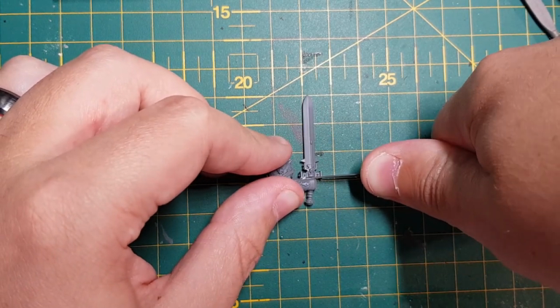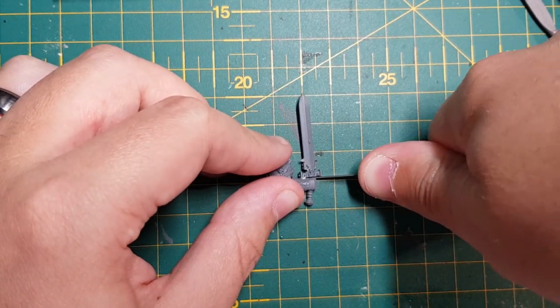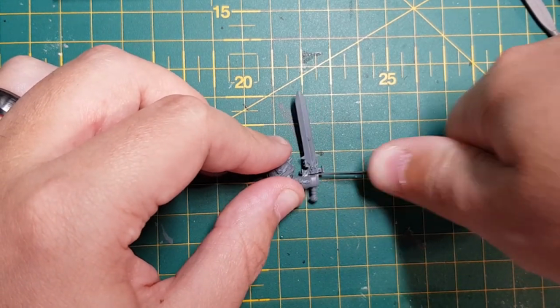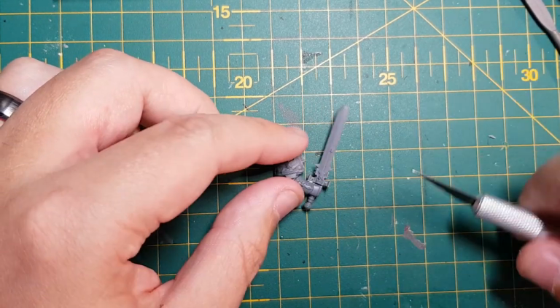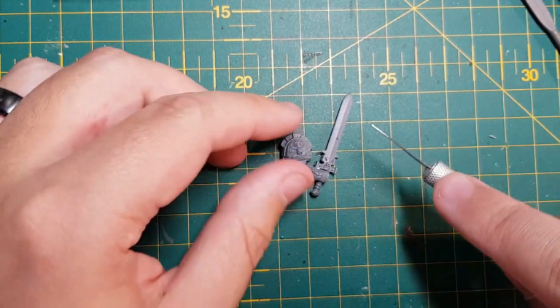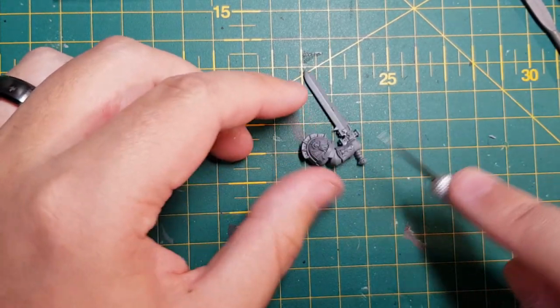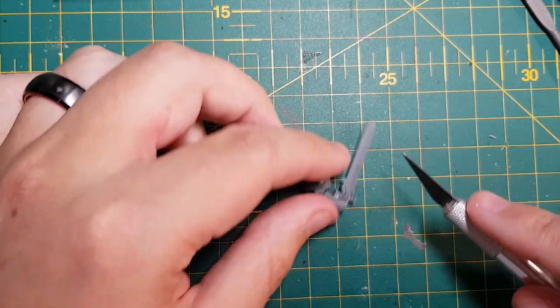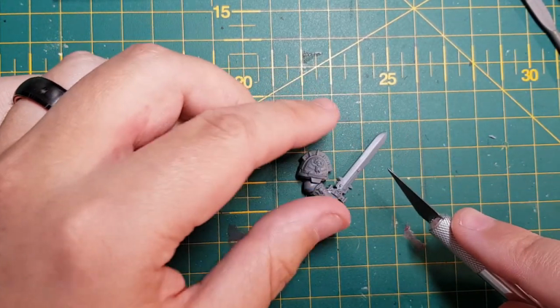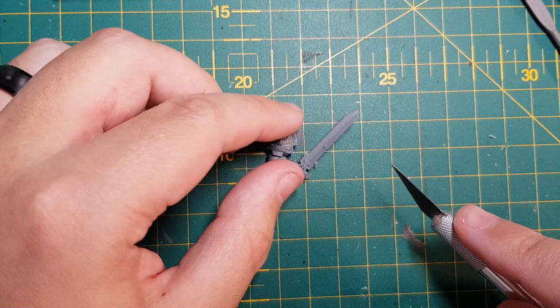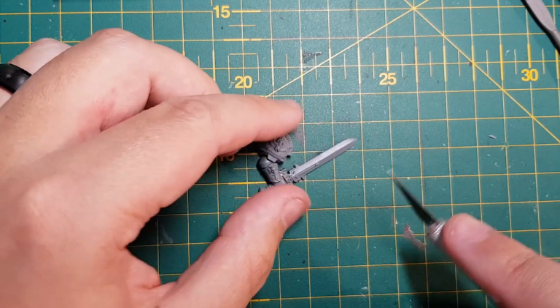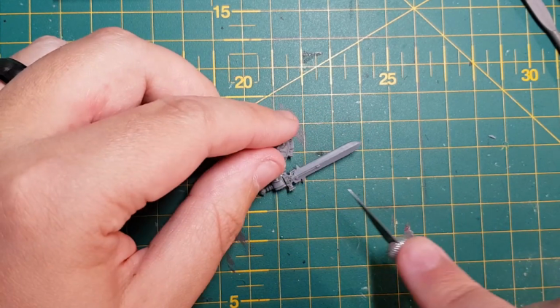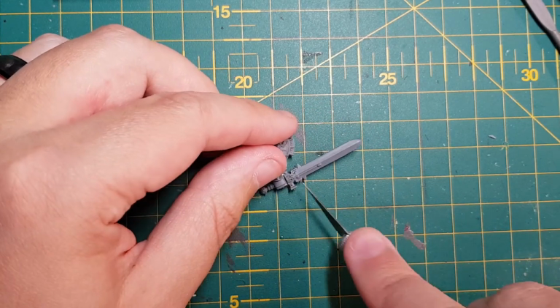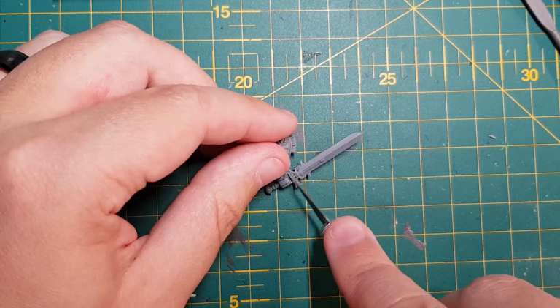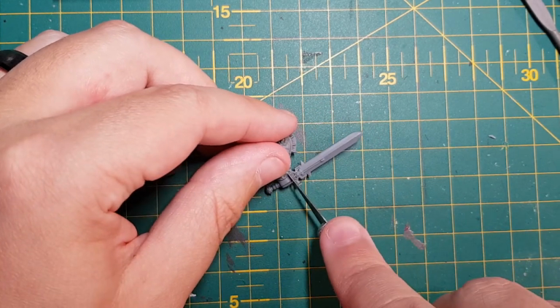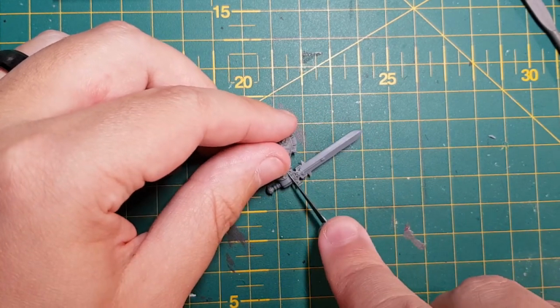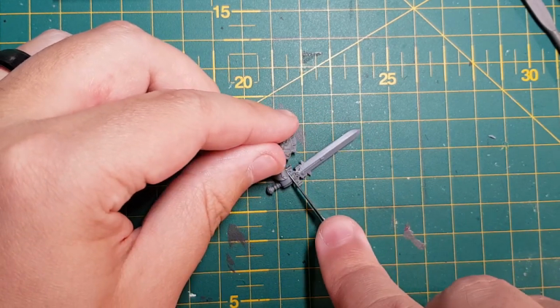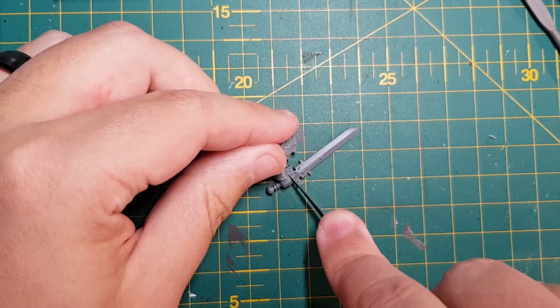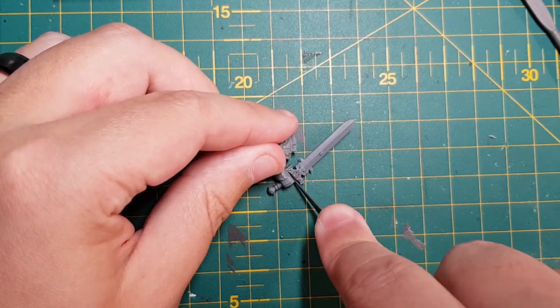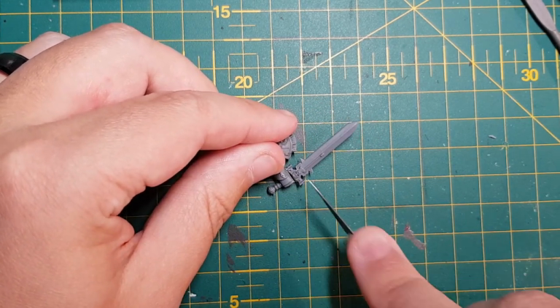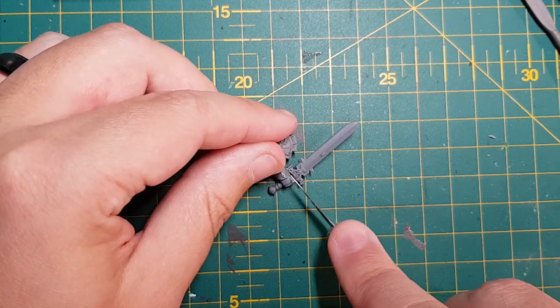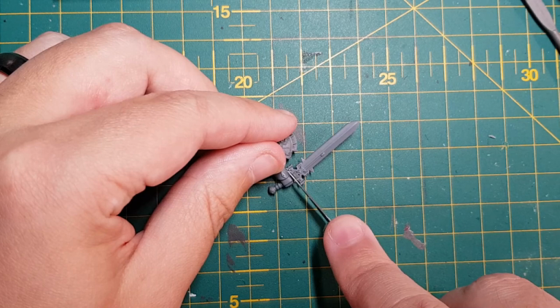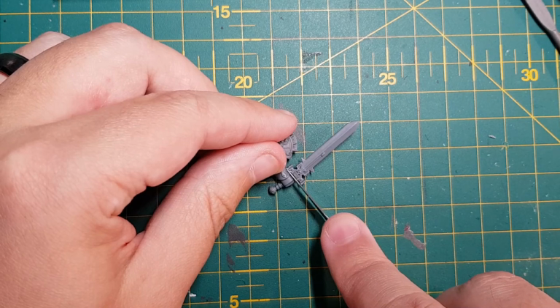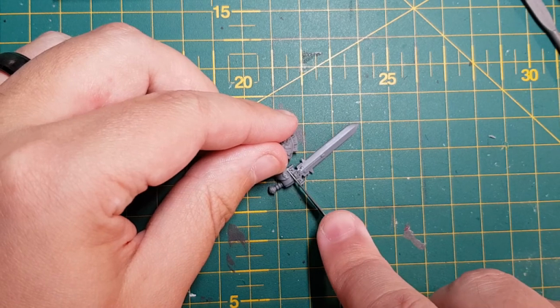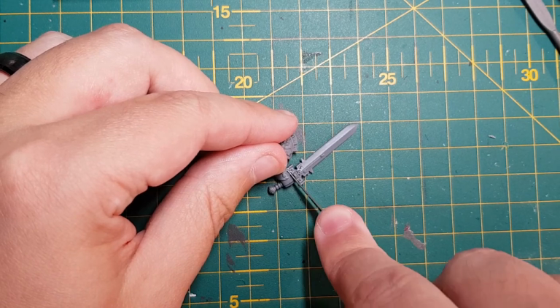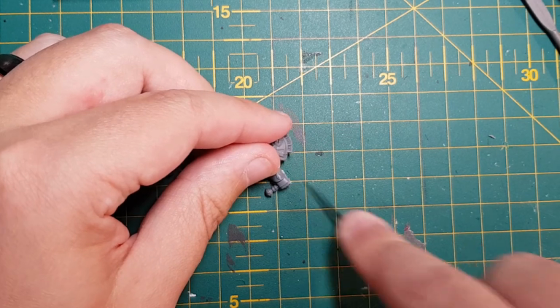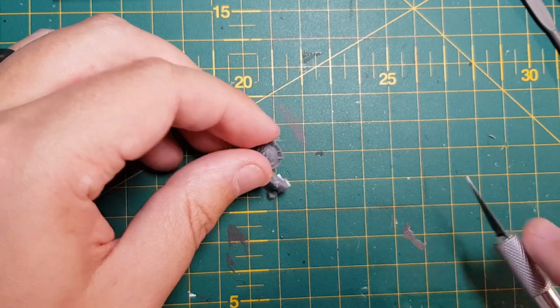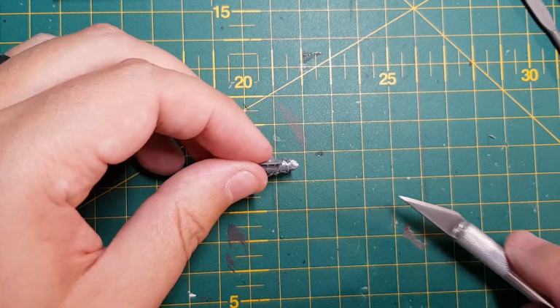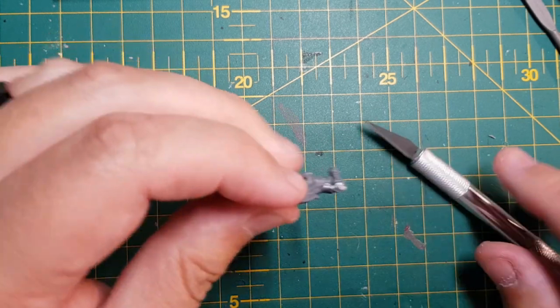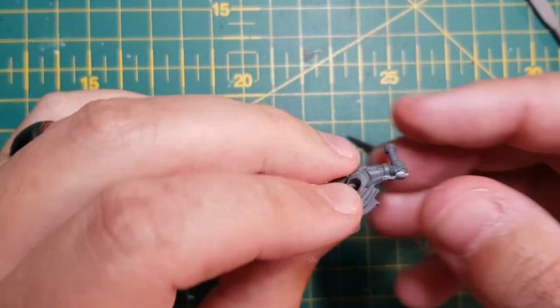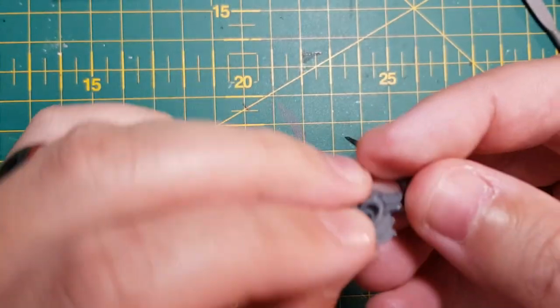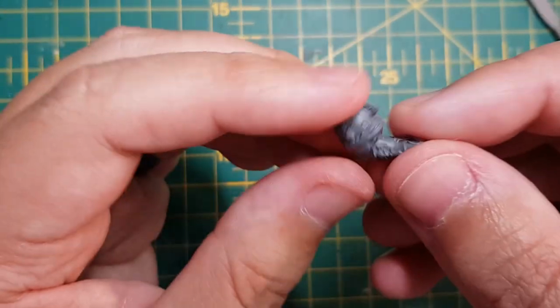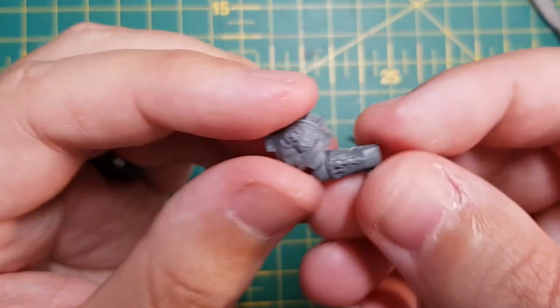As you can imagine, this required a little bit of tweaking when it came to kit bashing. First off, I decided to remove the power sword. I have some third party power katanas that would fit the feel I want to go for.